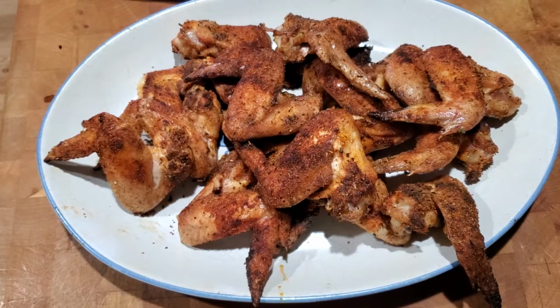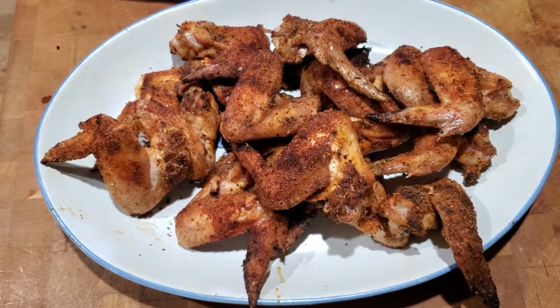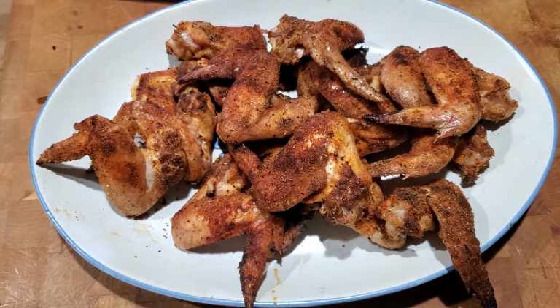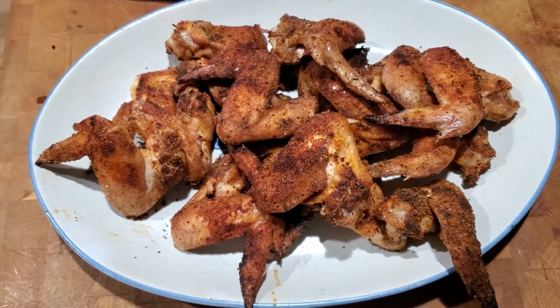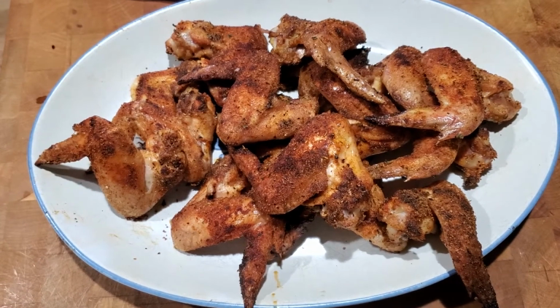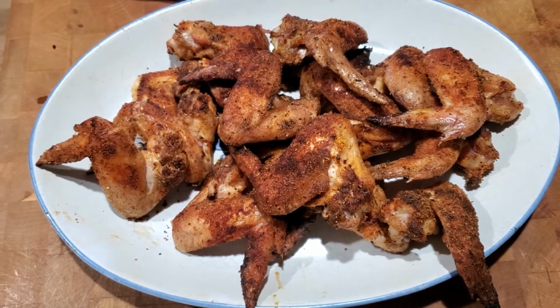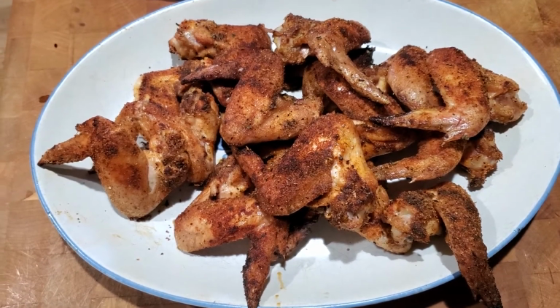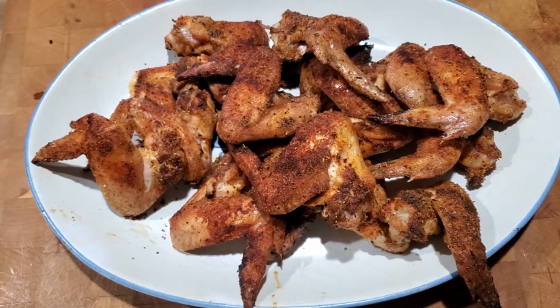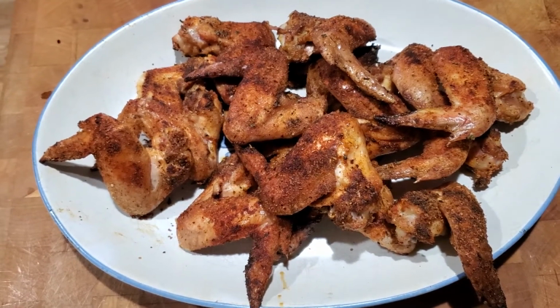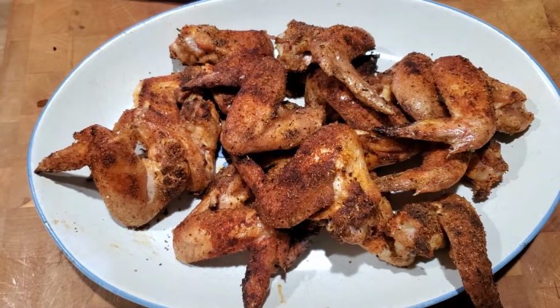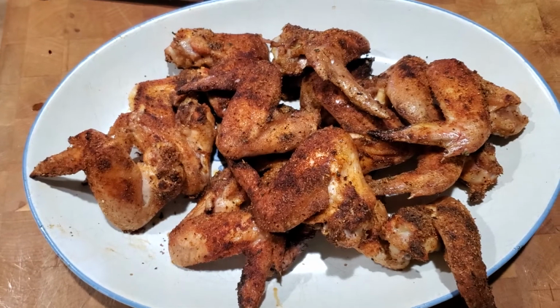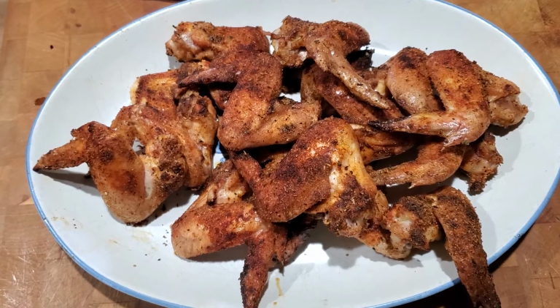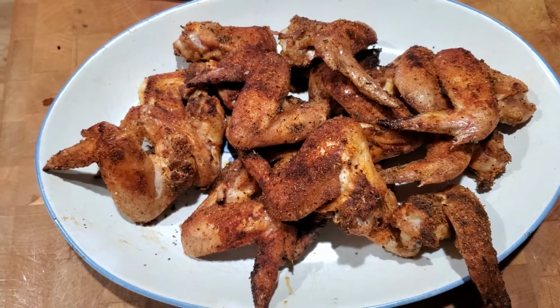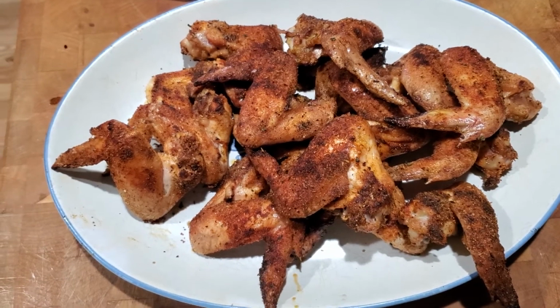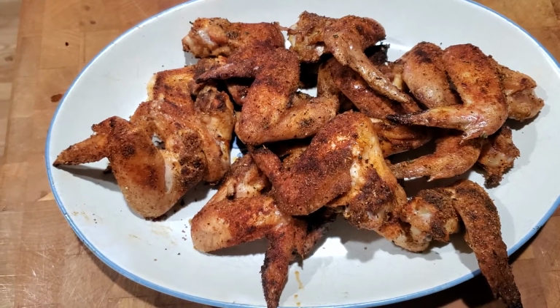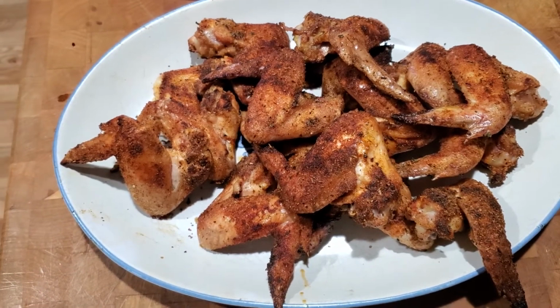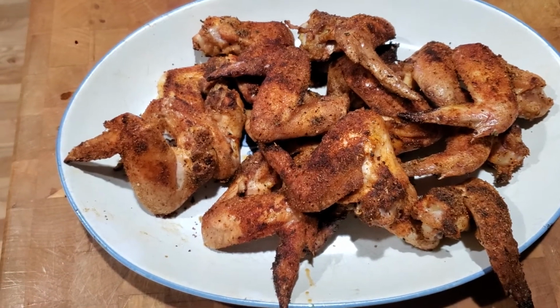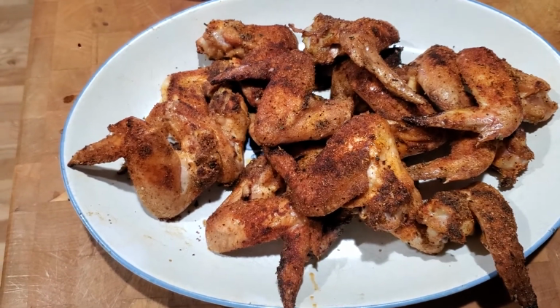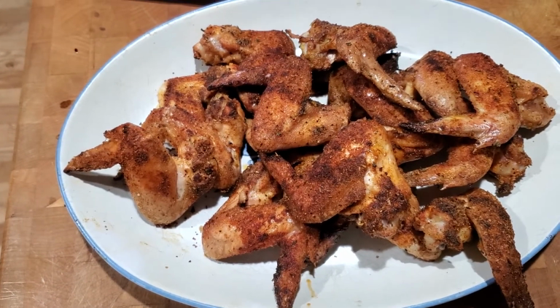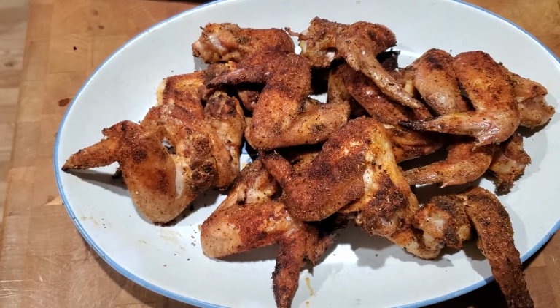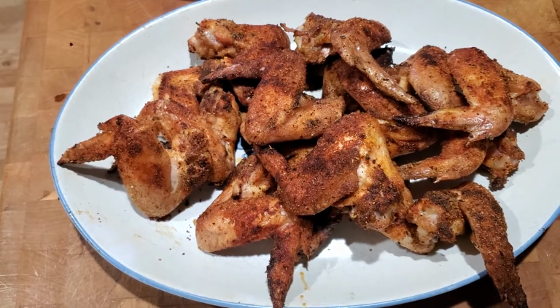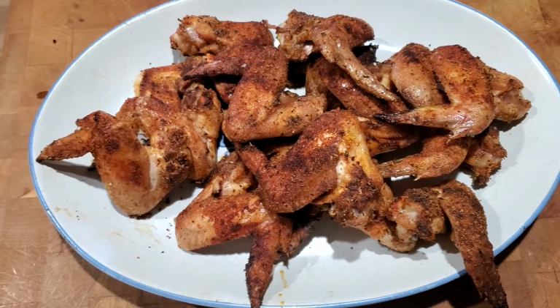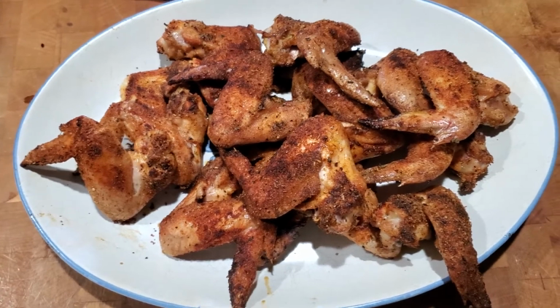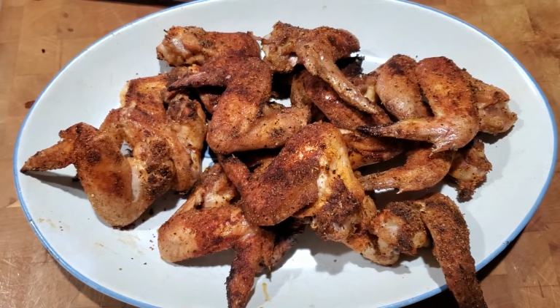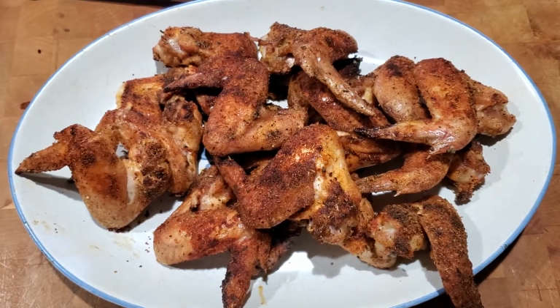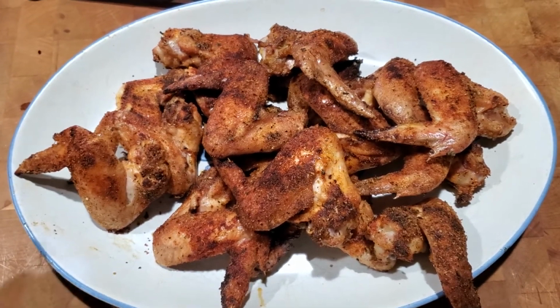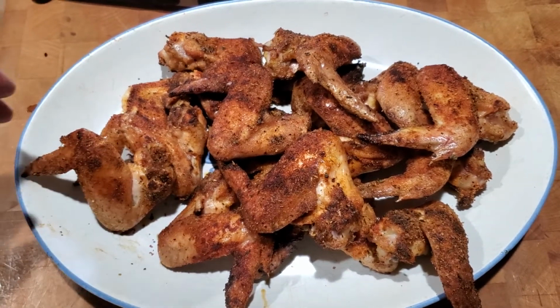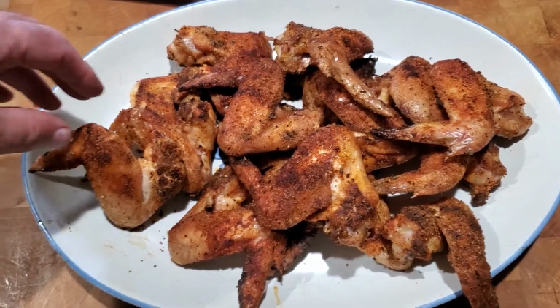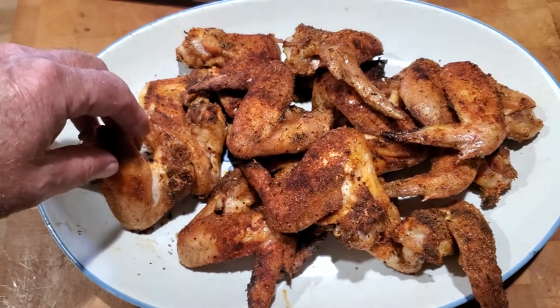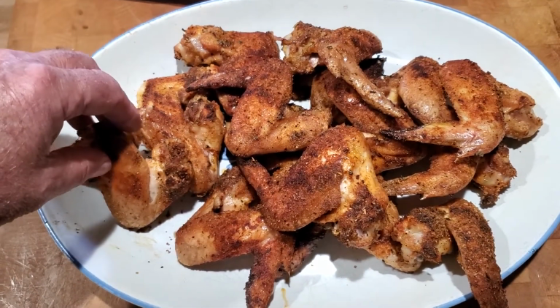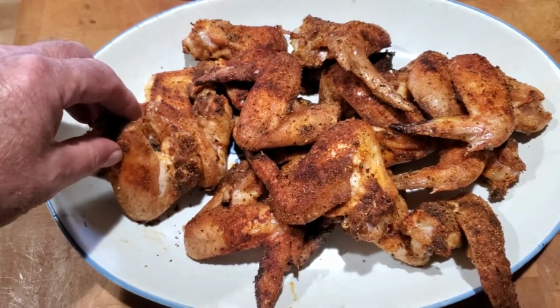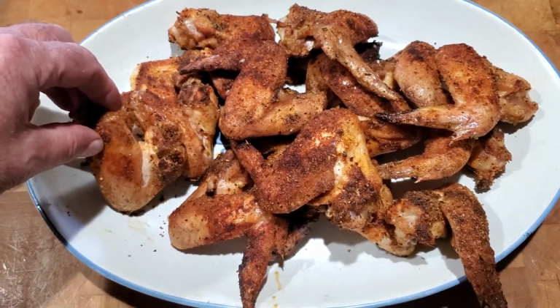Poured boiling water over them, cooled them down, a little bit of spray. I used butter spray this time and Lowry's poultry rub. And we got some nice chicken wings here.